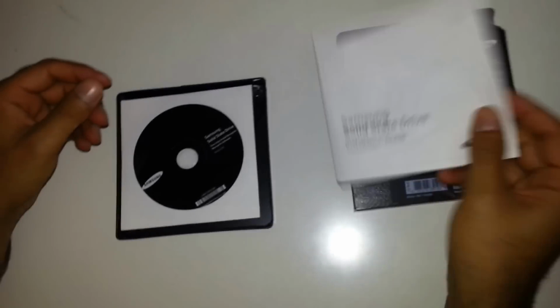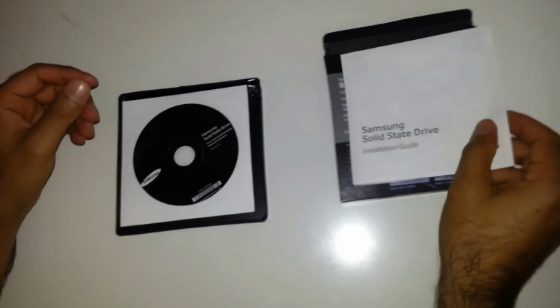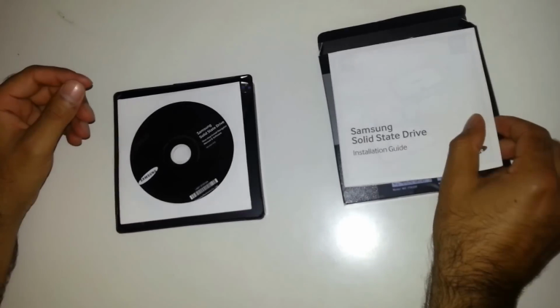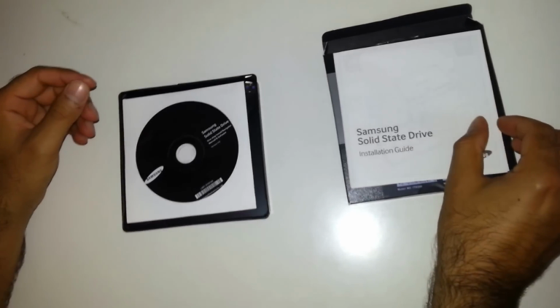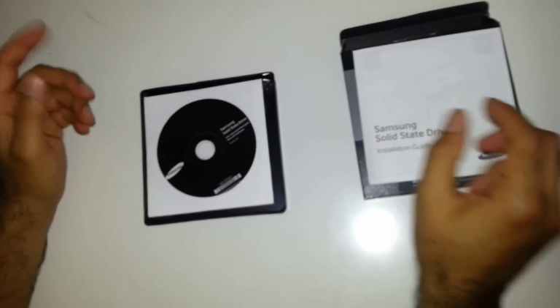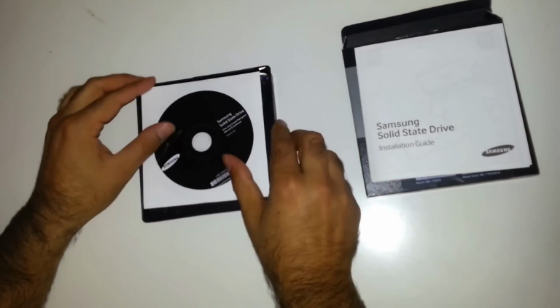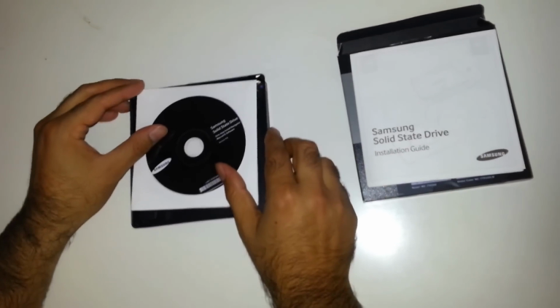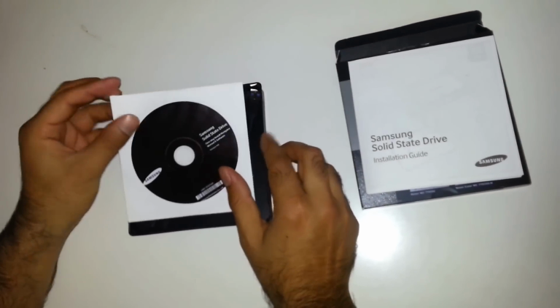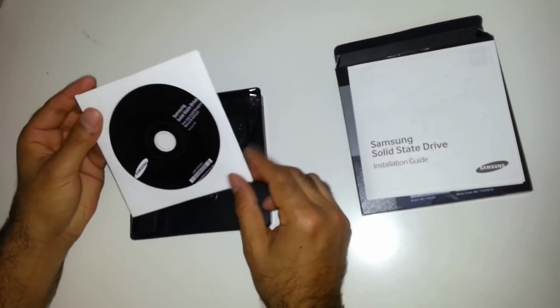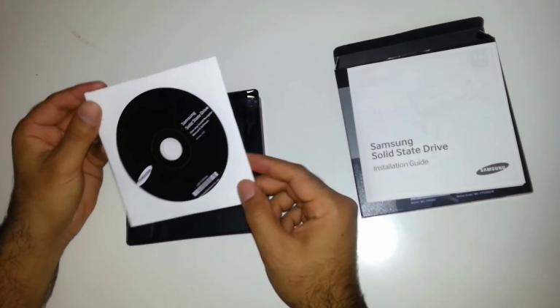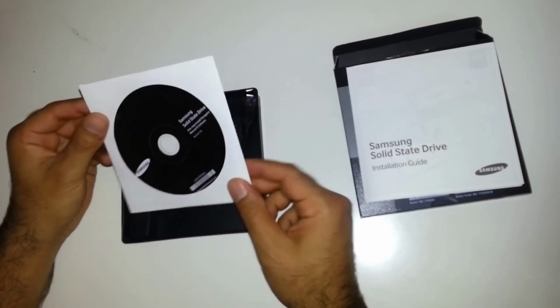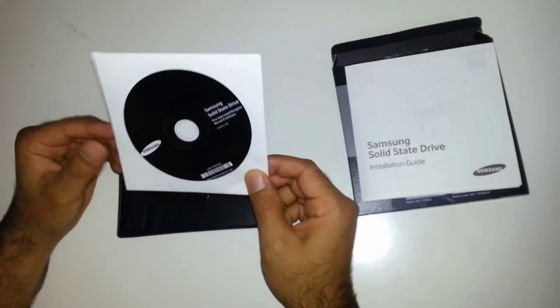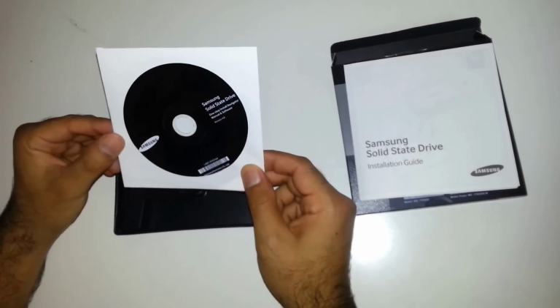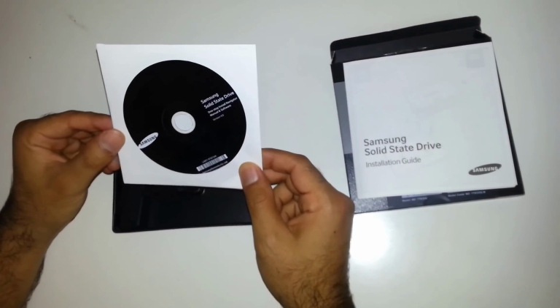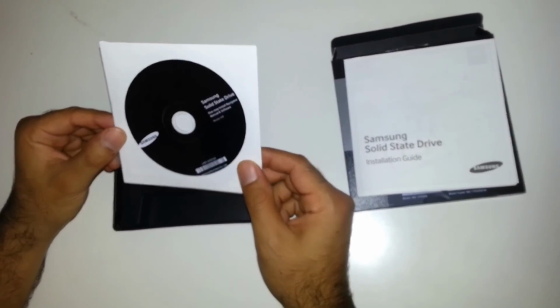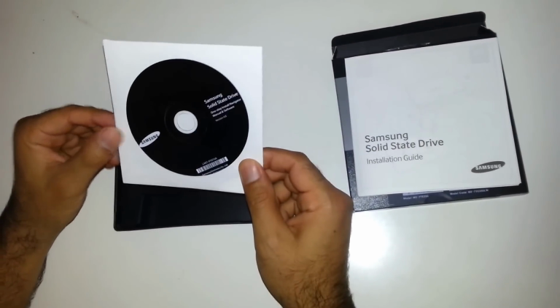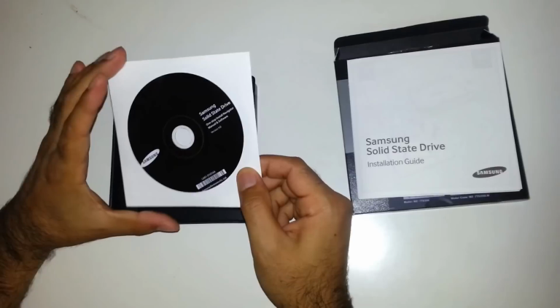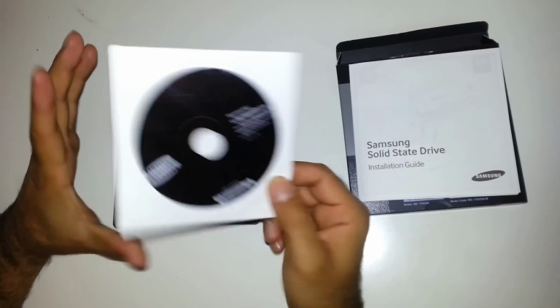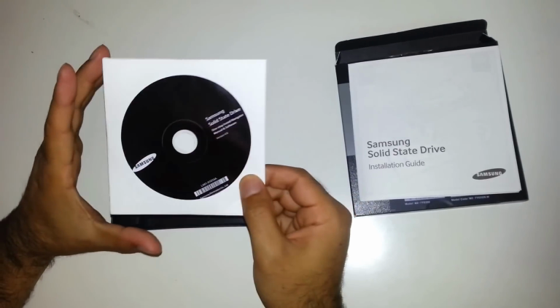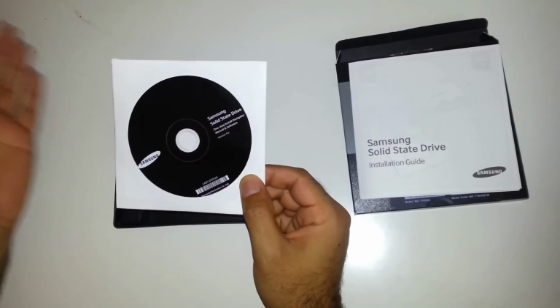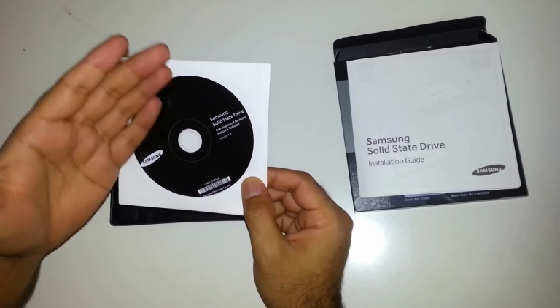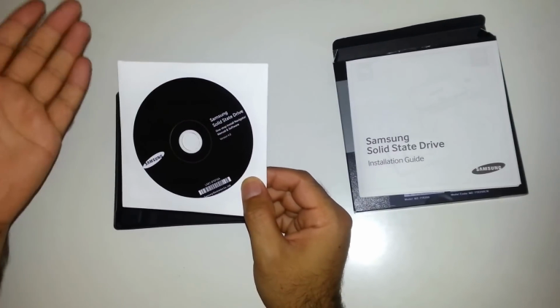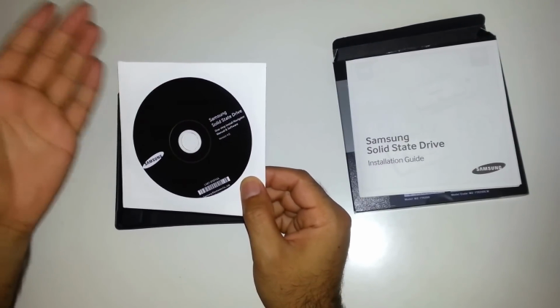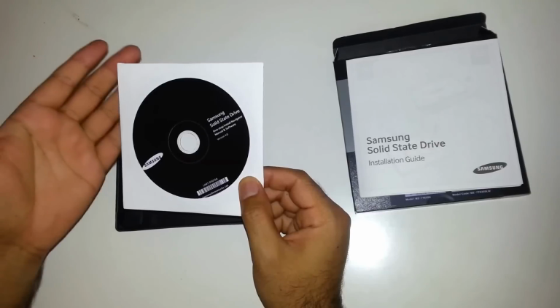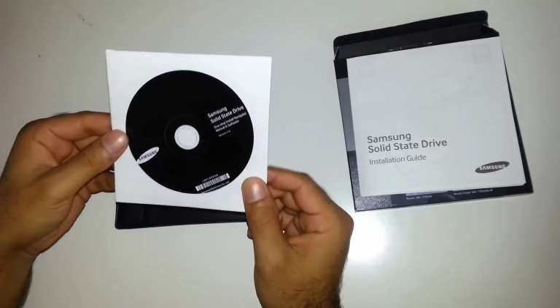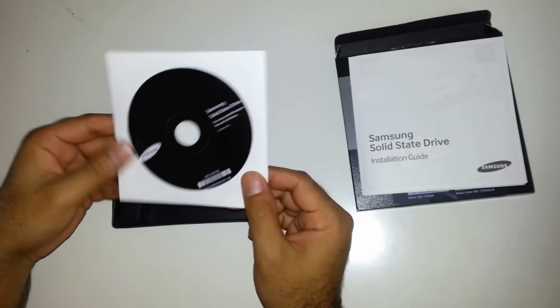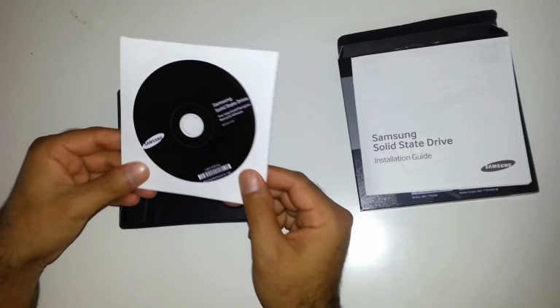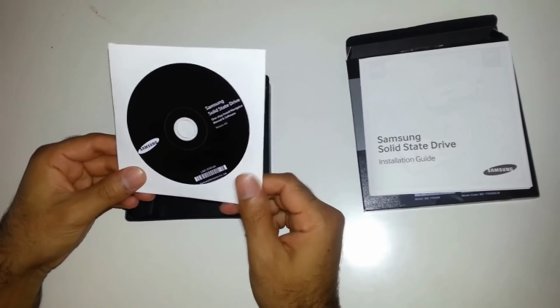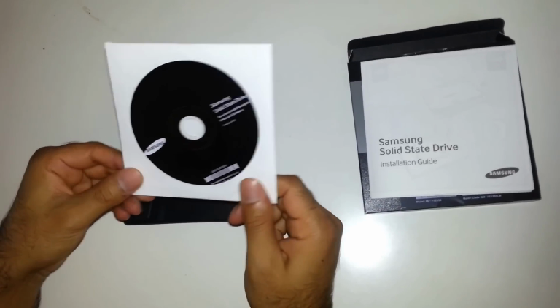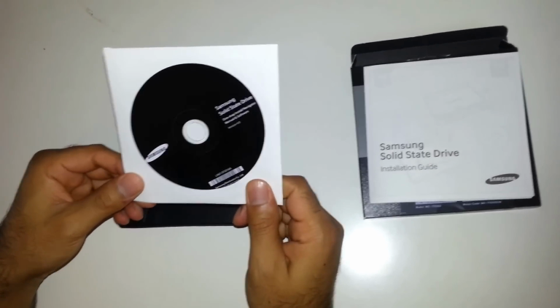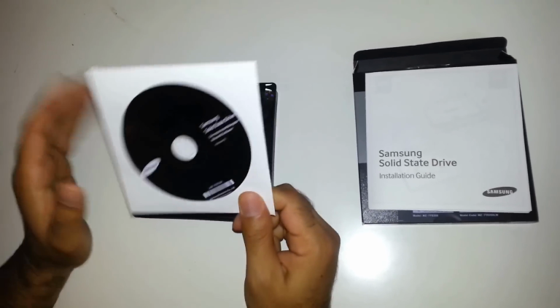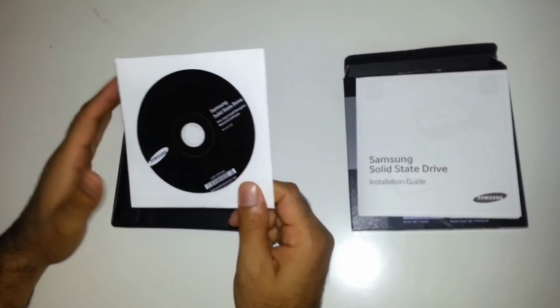It's really helpful if you're new to computers. The second is the cloning software, which helps you to clone your Windows installation from your old hard drive to this SSD drive. It's really straightforward — just next, next, and then it's done.